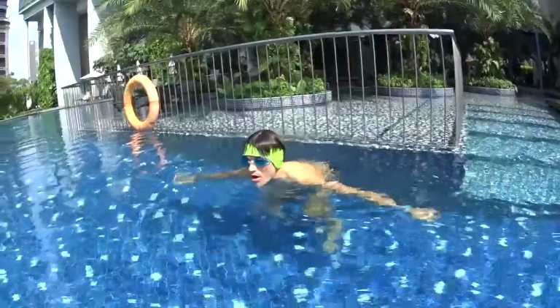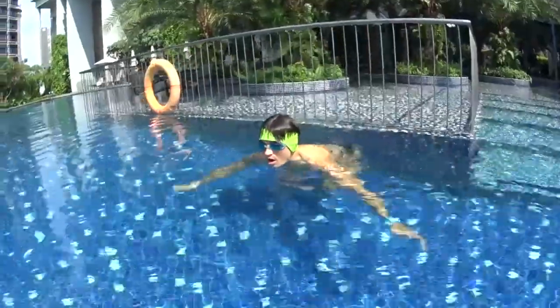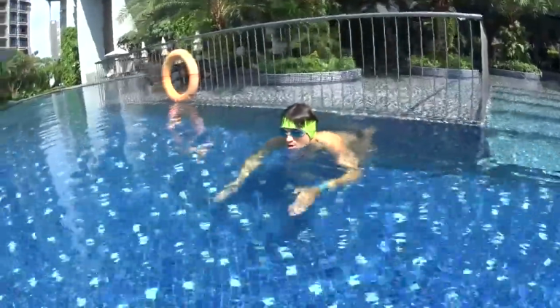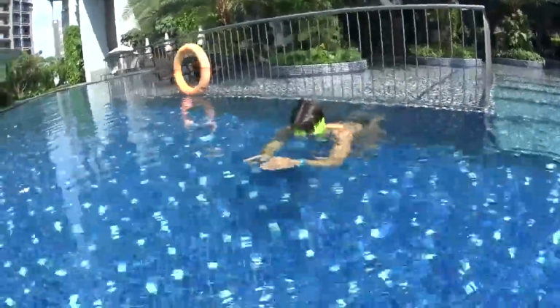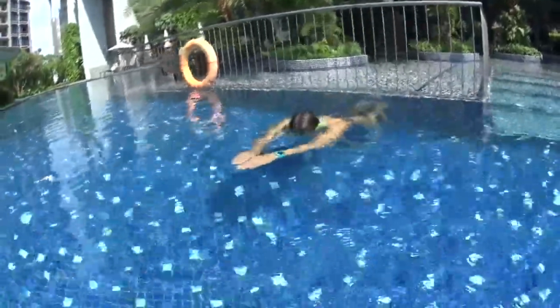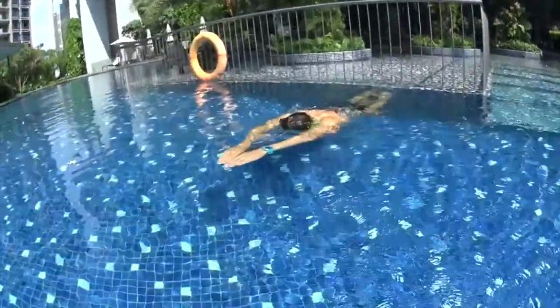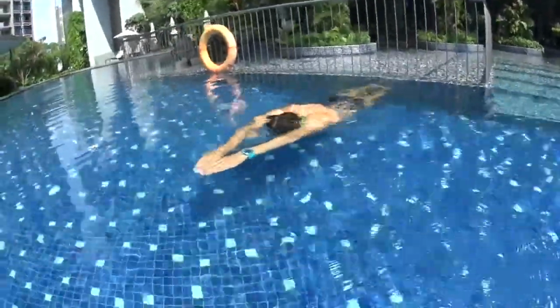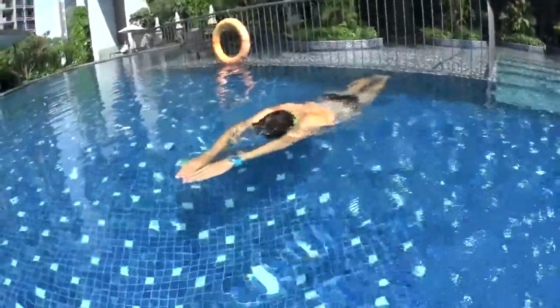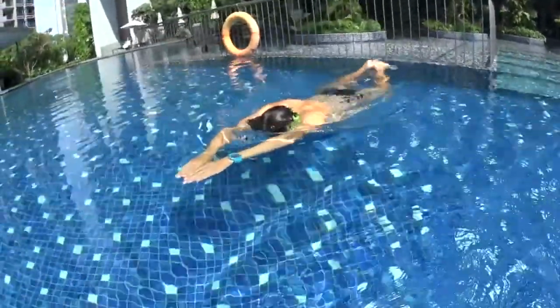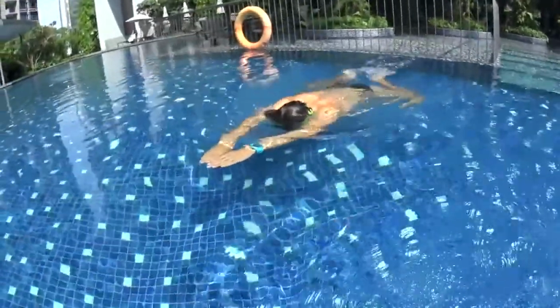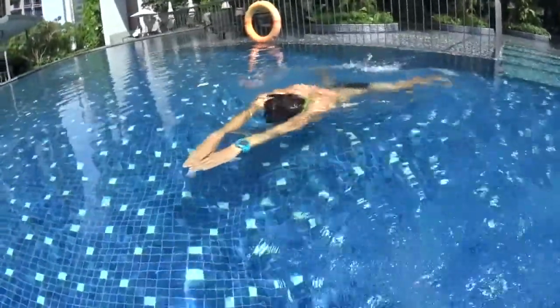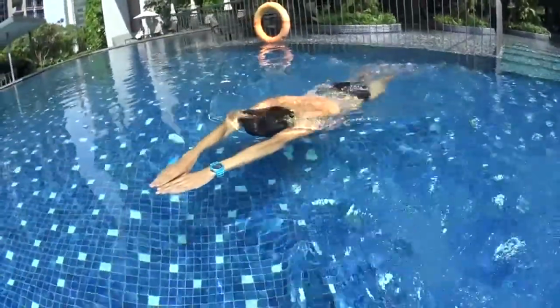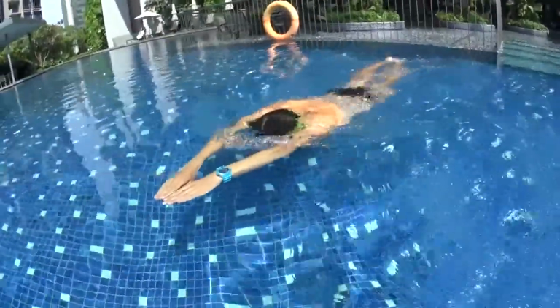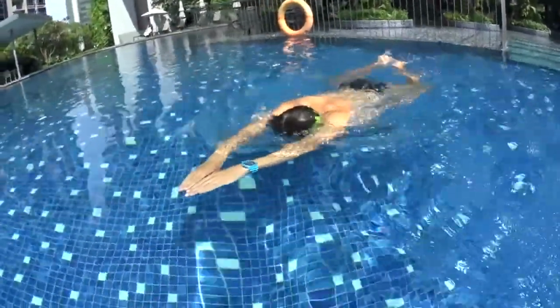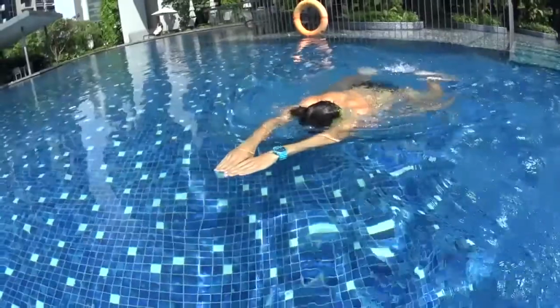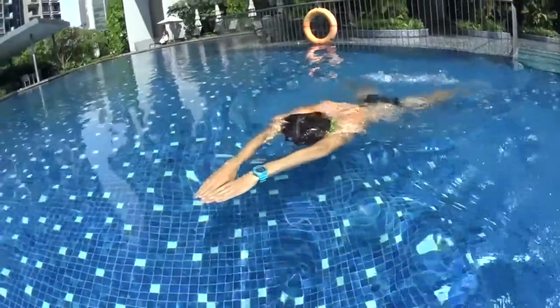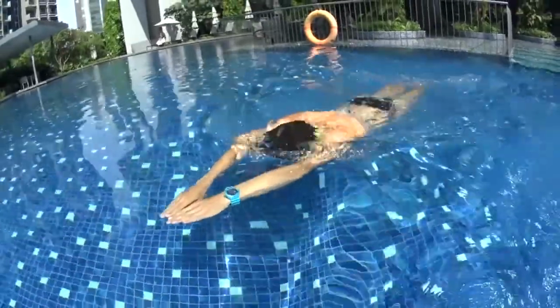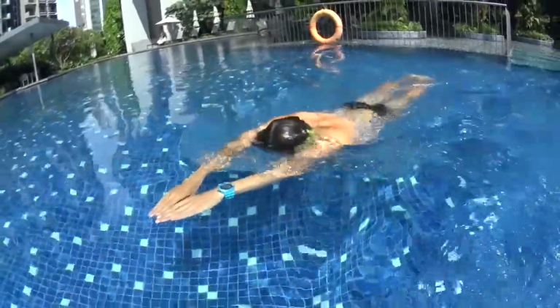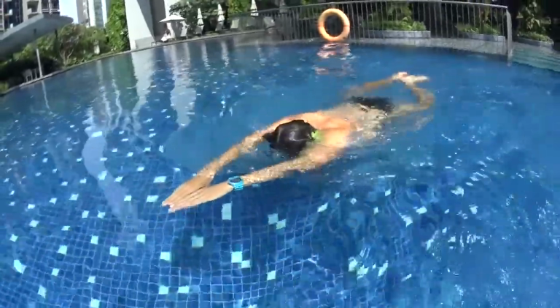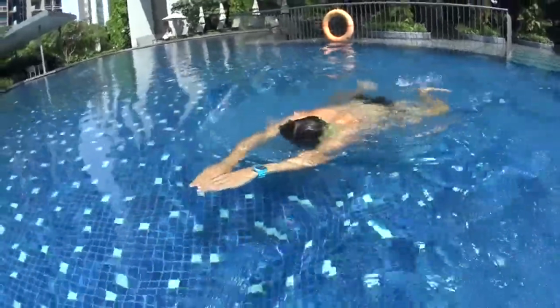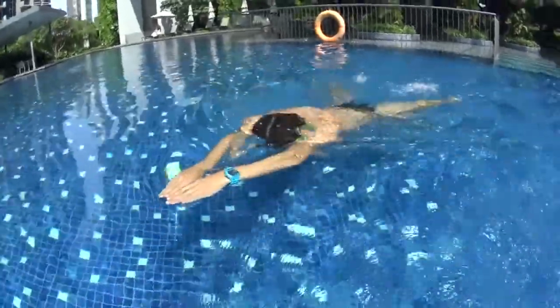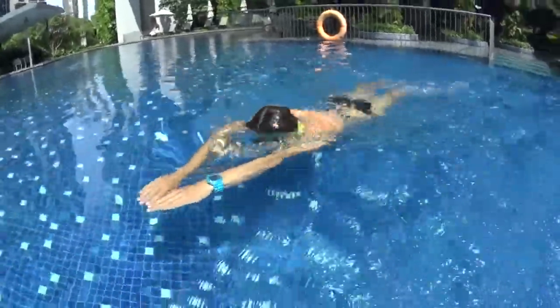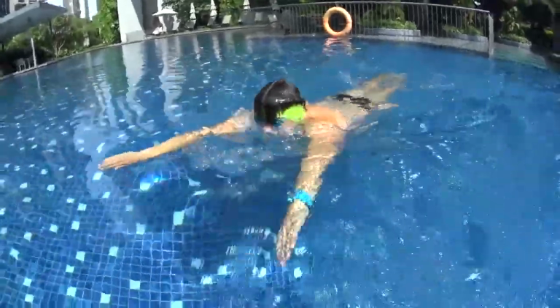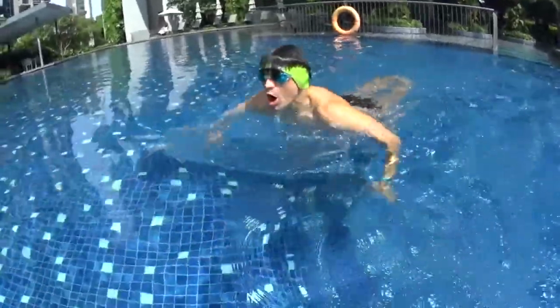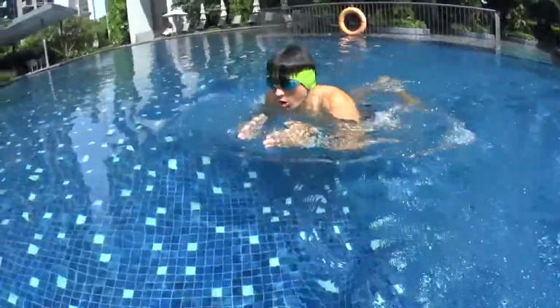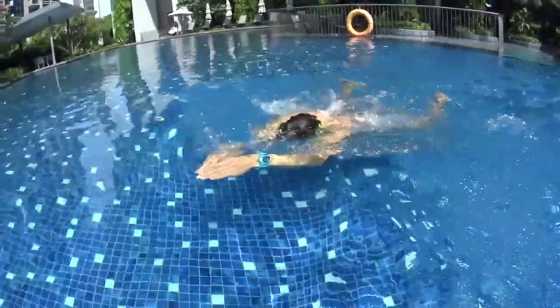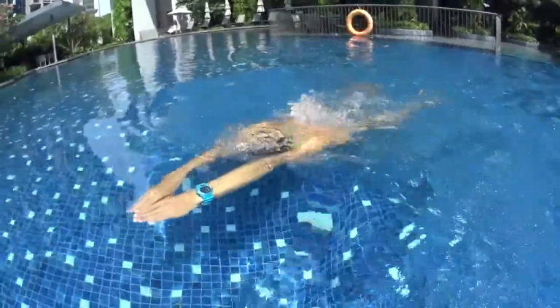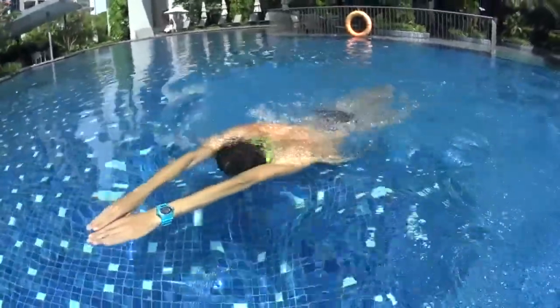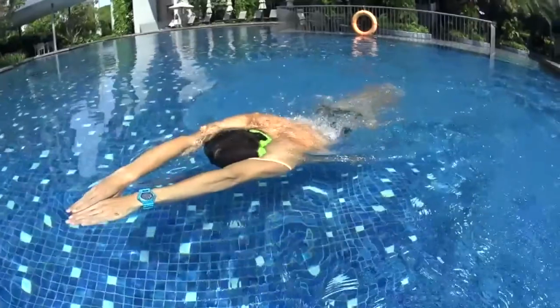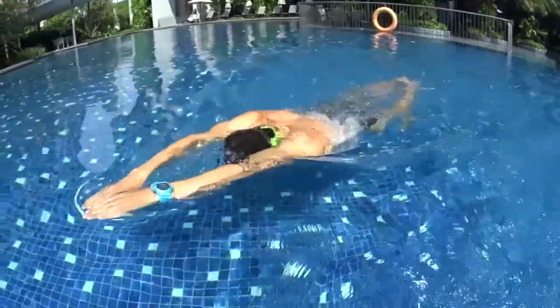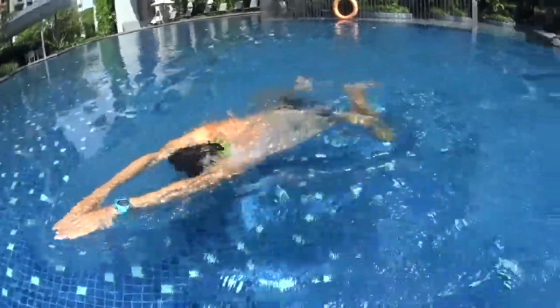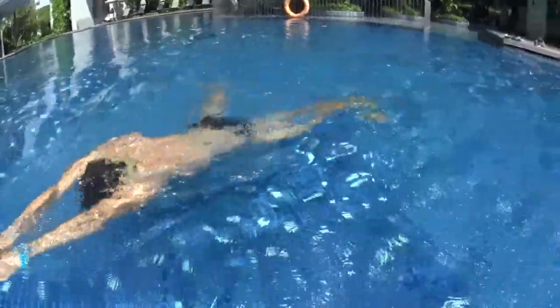Repeat the same skills as the first step, but this time every third kick use your hand to take a breath, then kick again three times, gliding with your hands out front.